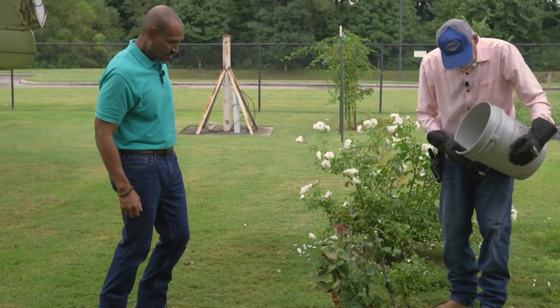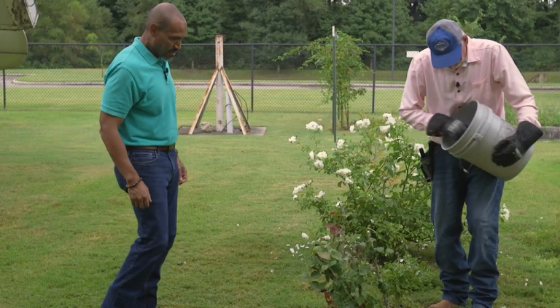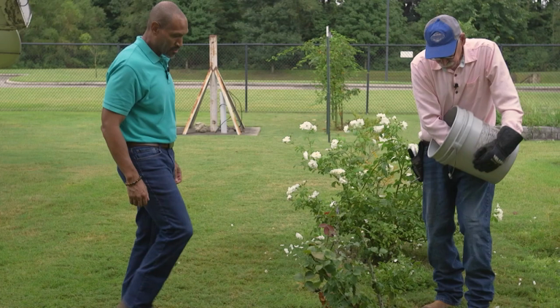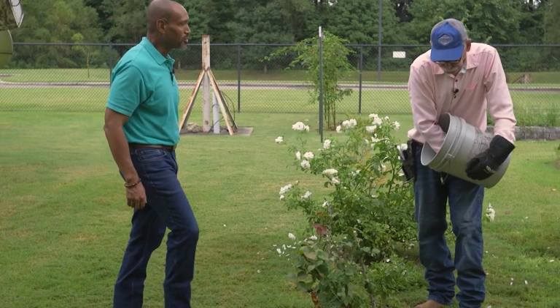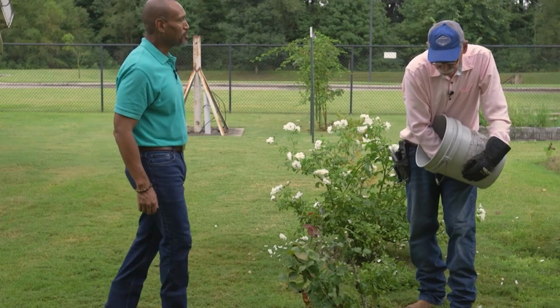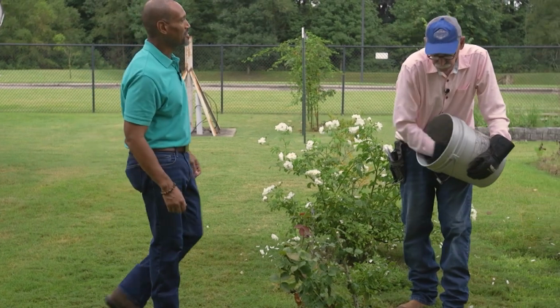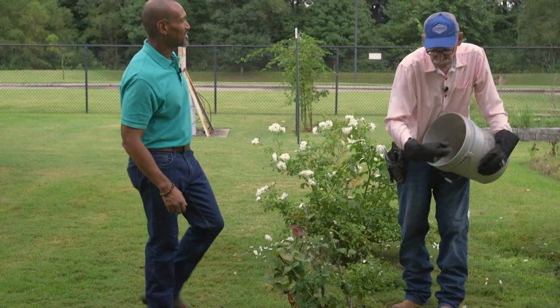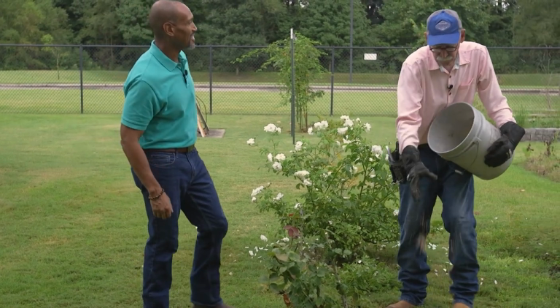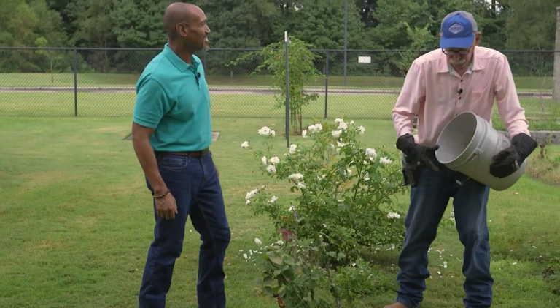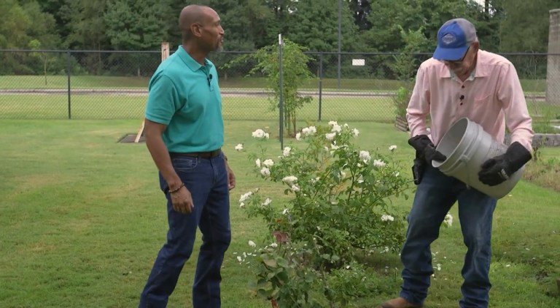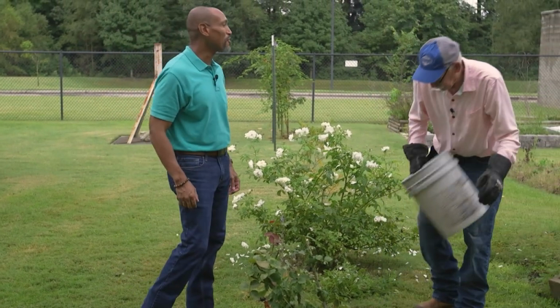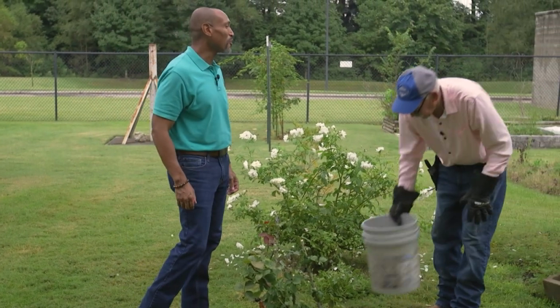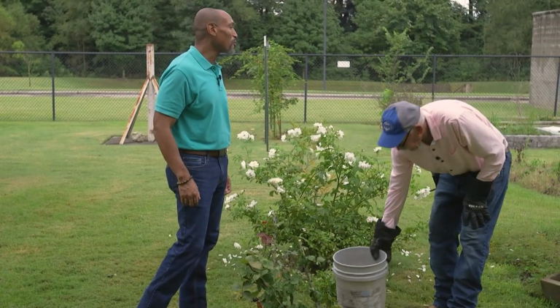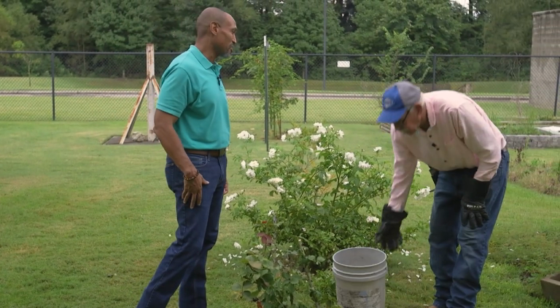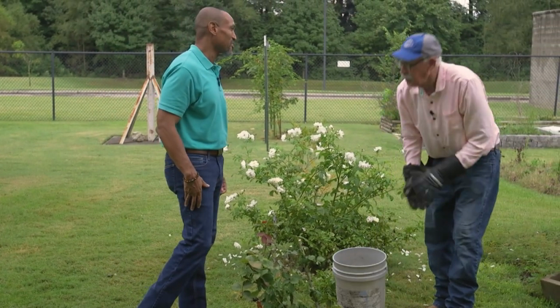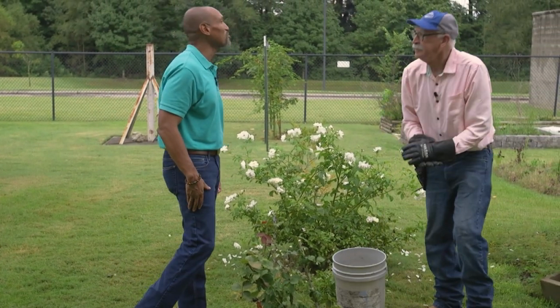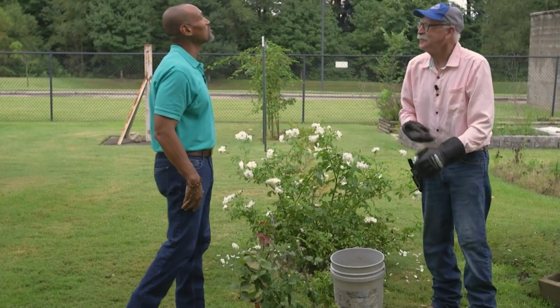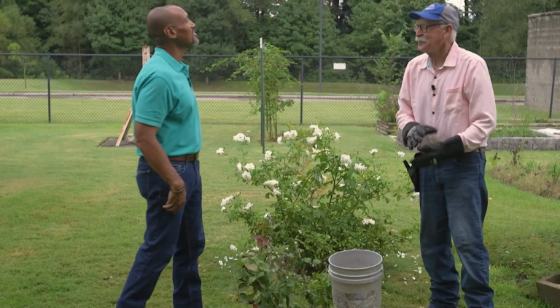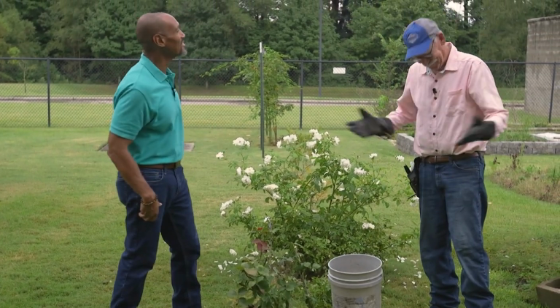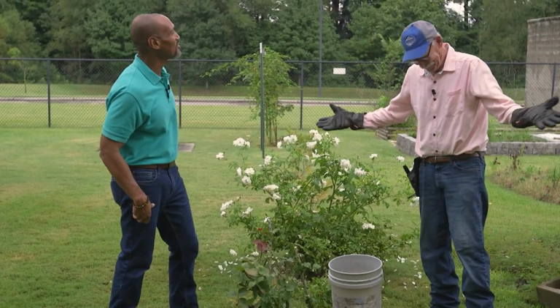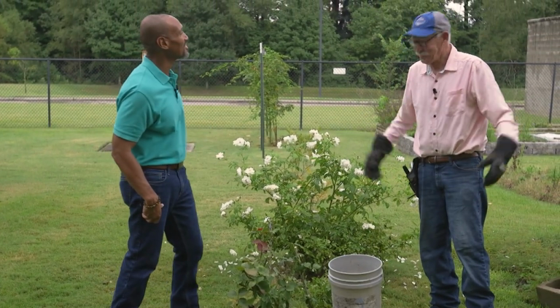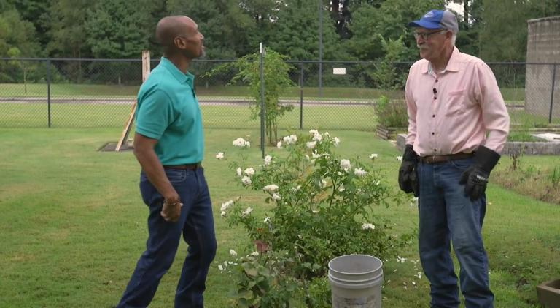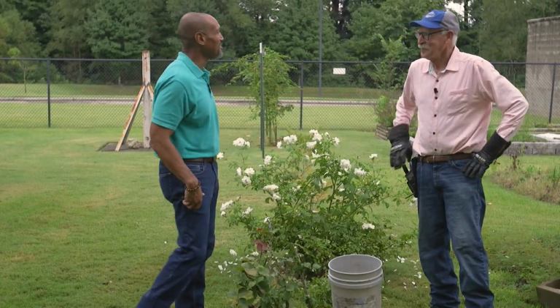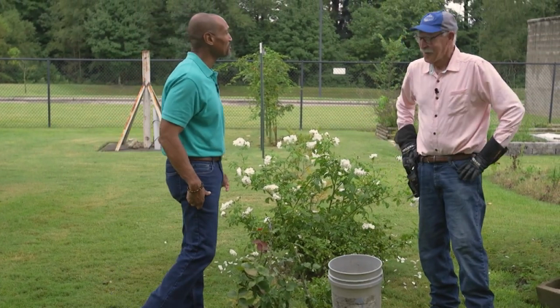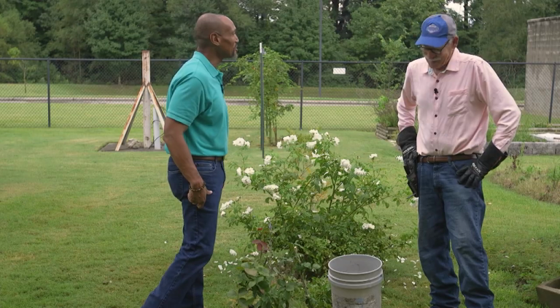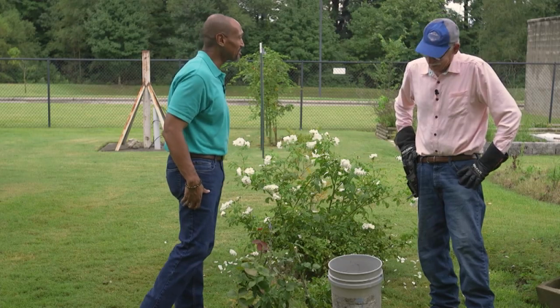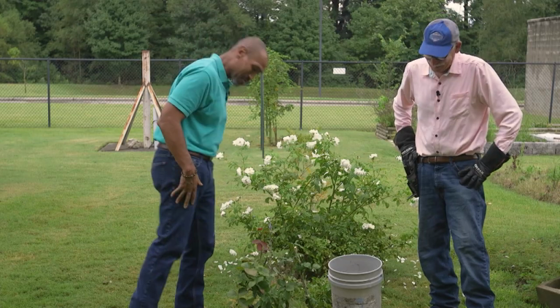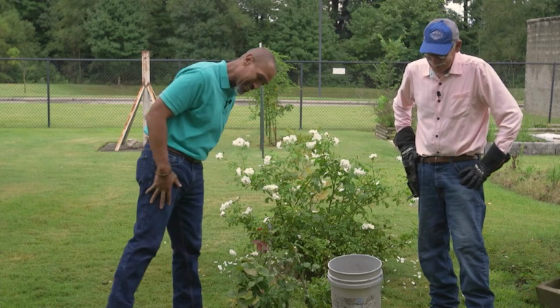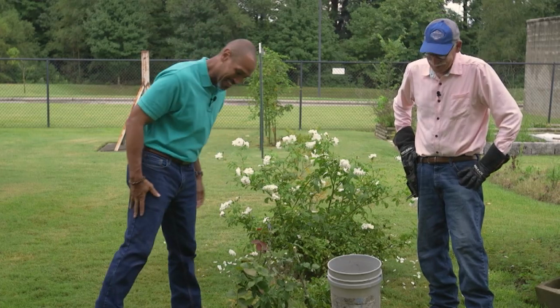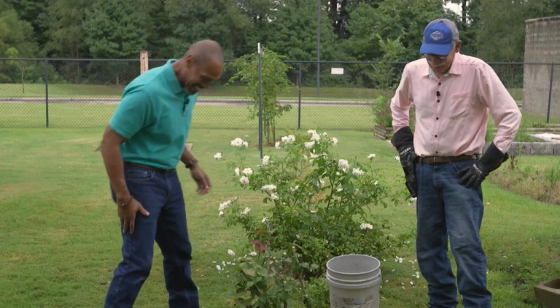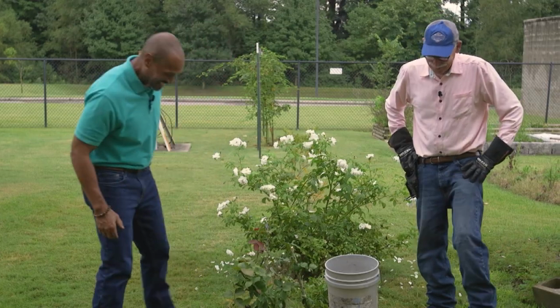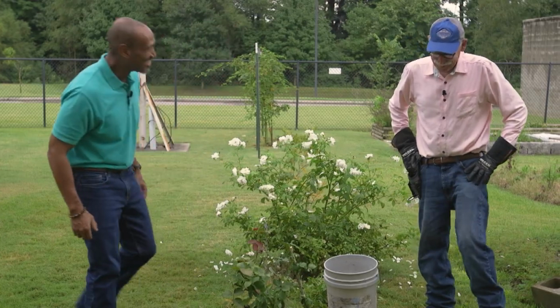All right, Mr. Bill, we appreciate that fall rose care demonstration. Looks like you've done this a couple of times before. Thank you much, sir. Thank you.